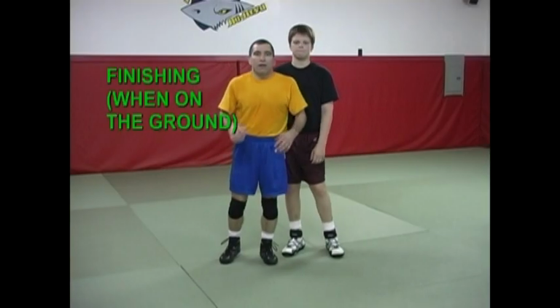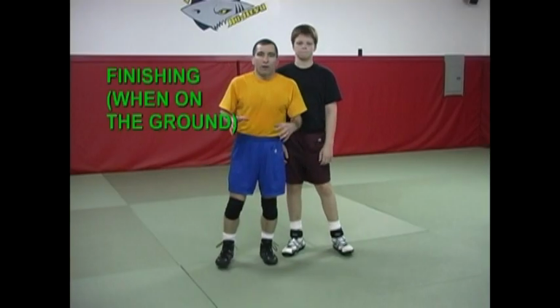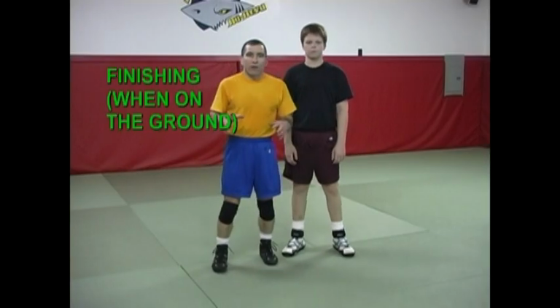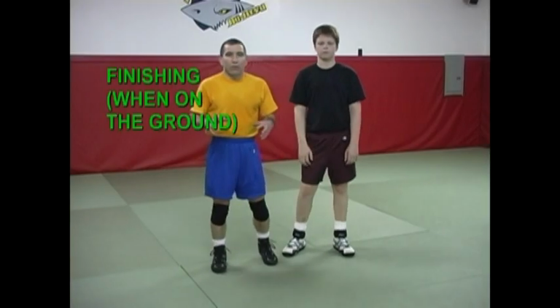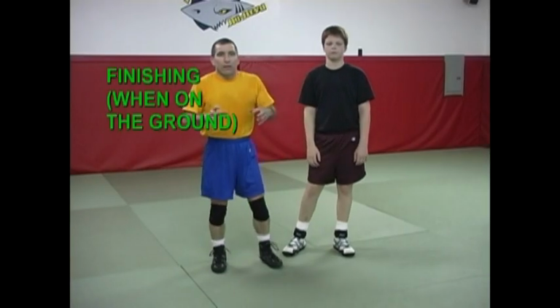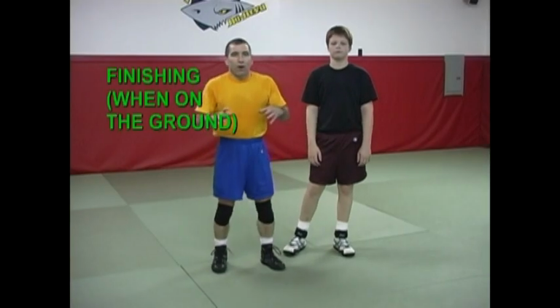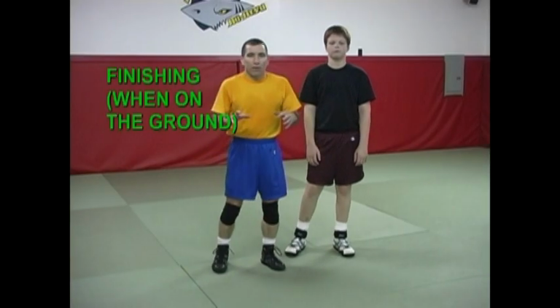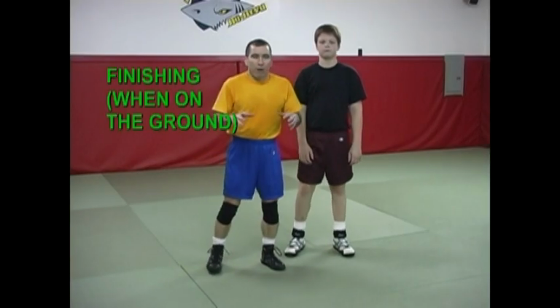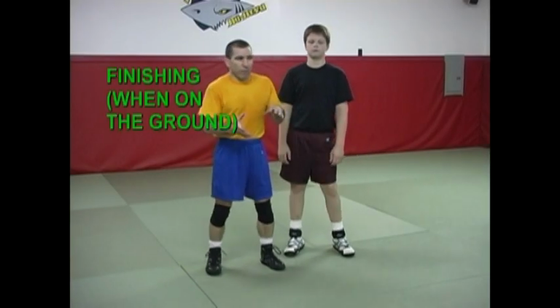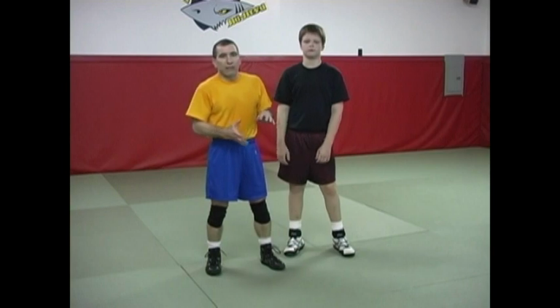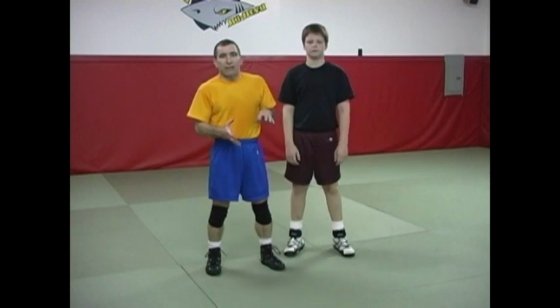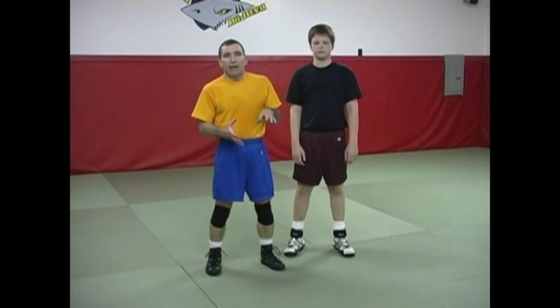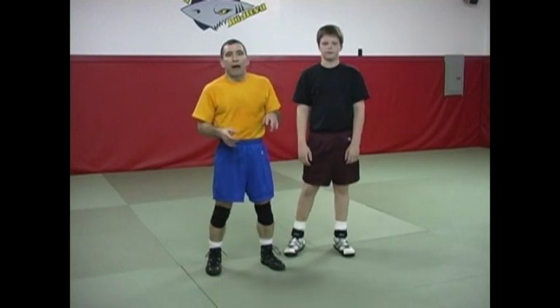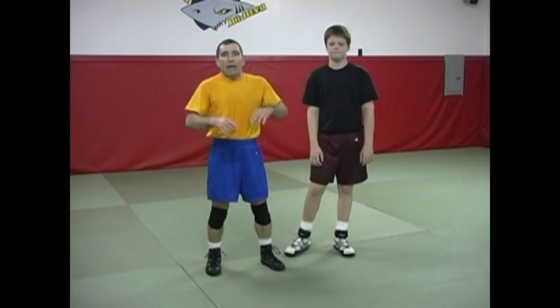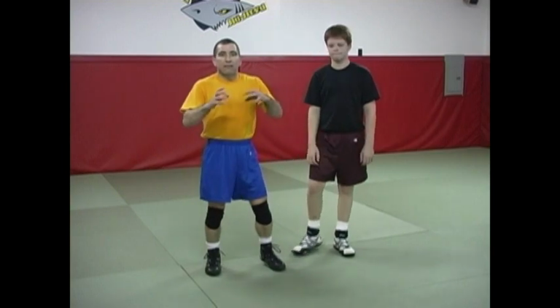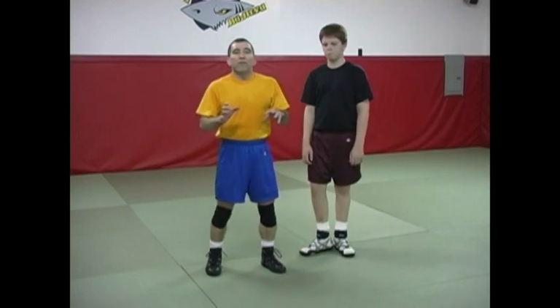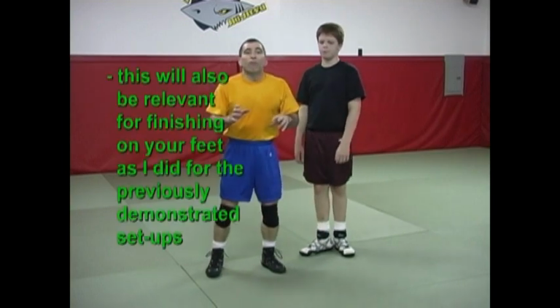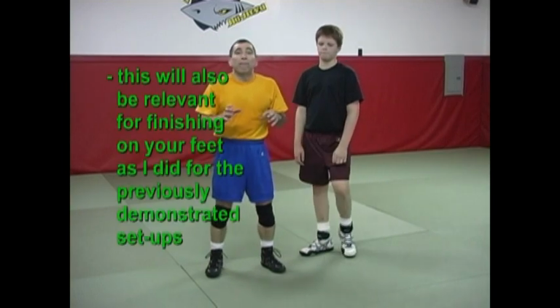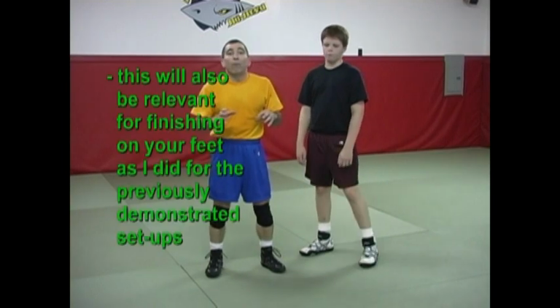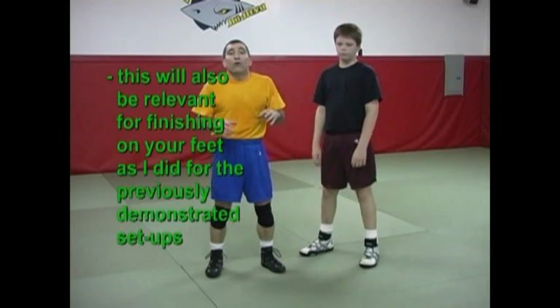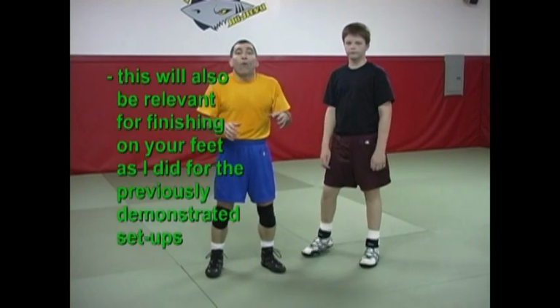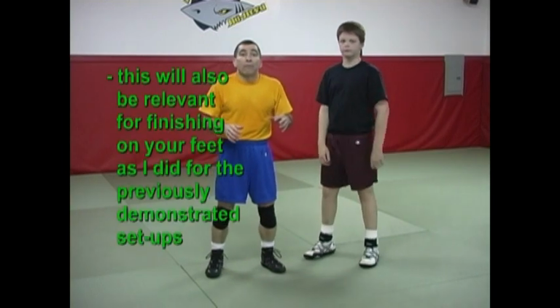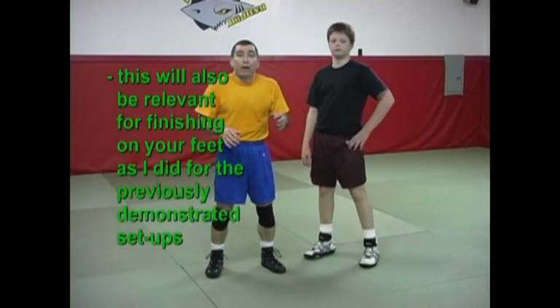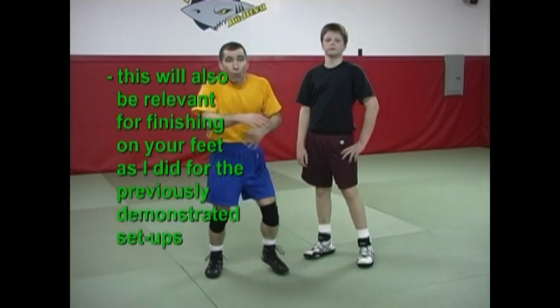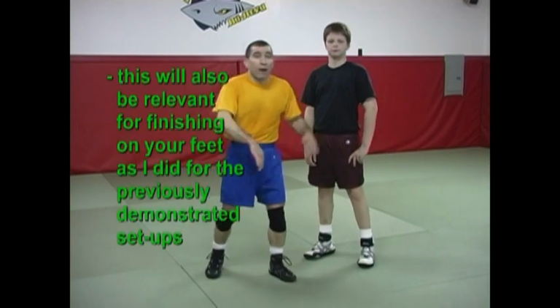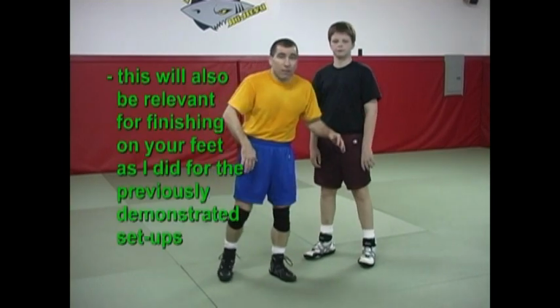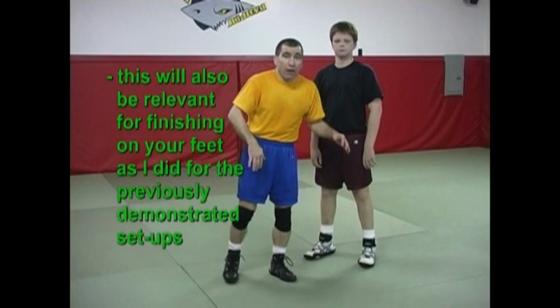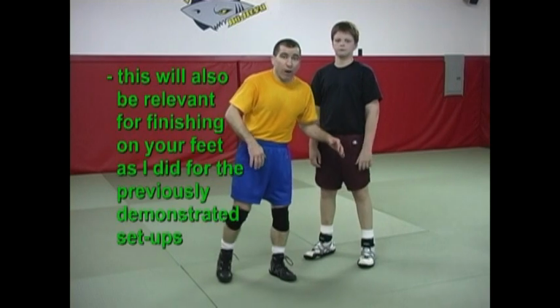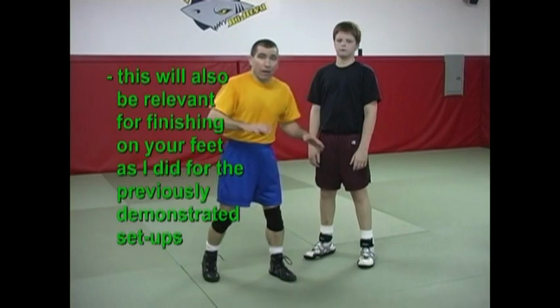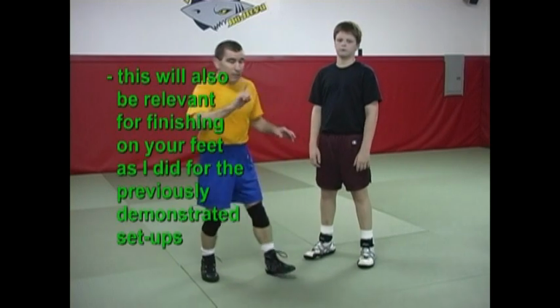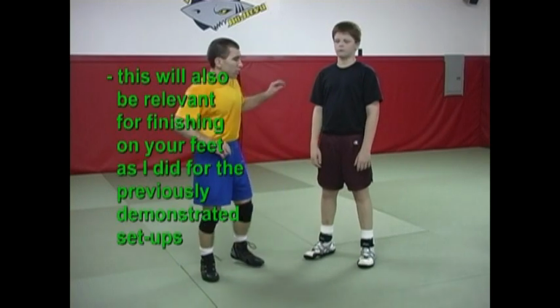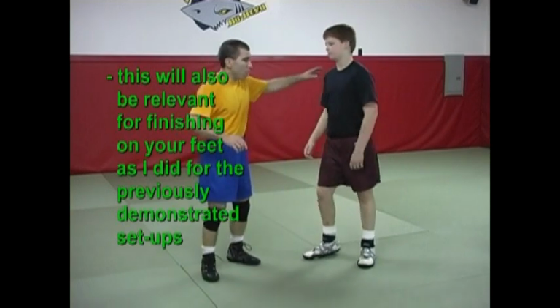Next, what I want to do is talk a little bit about what happens when you get stuck on the ground. Some of this will be applicable to what I'm doing when I'm not stuck on the ground, and that will make sense to you in a moment.